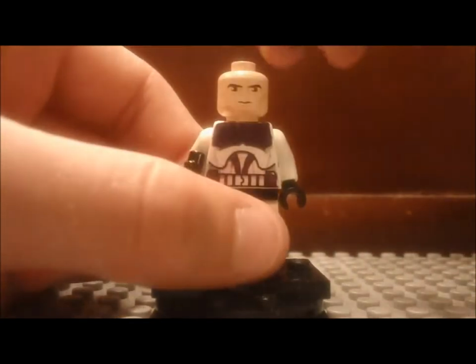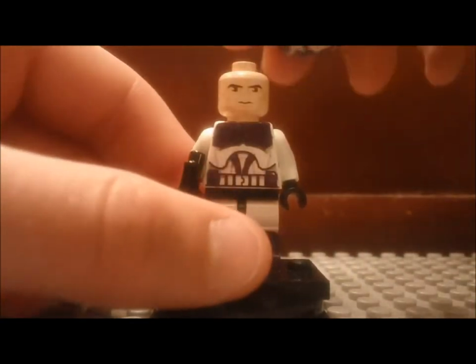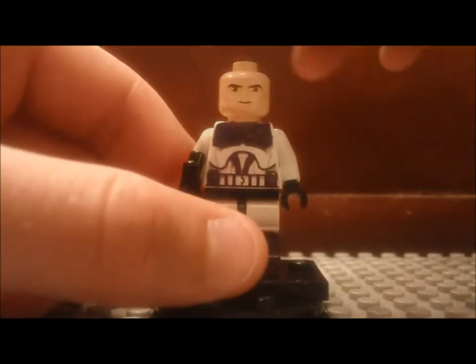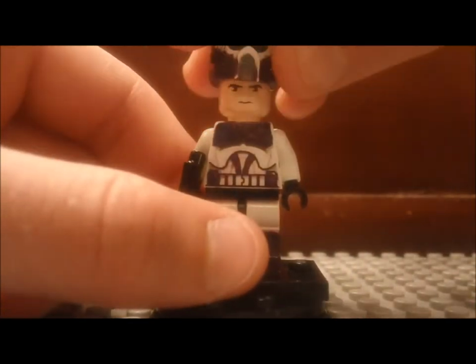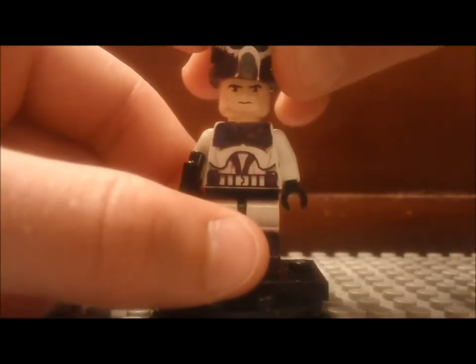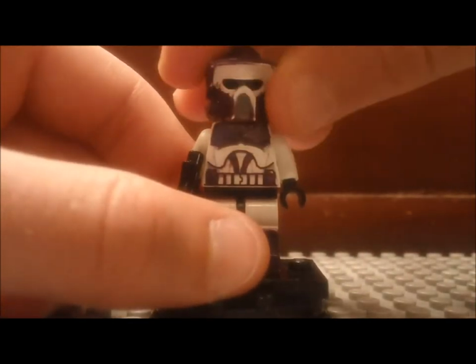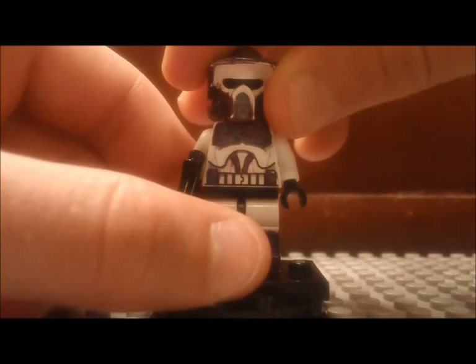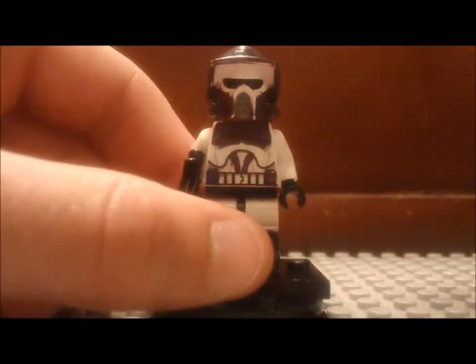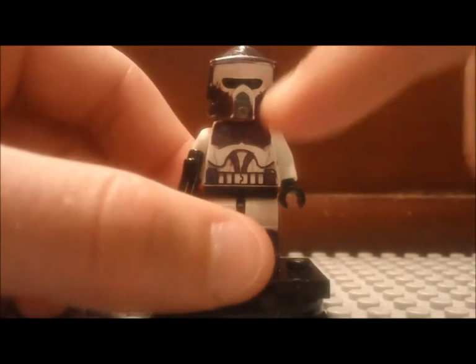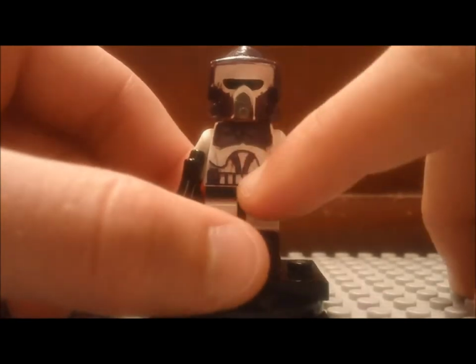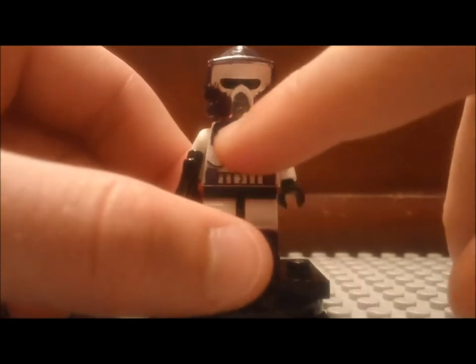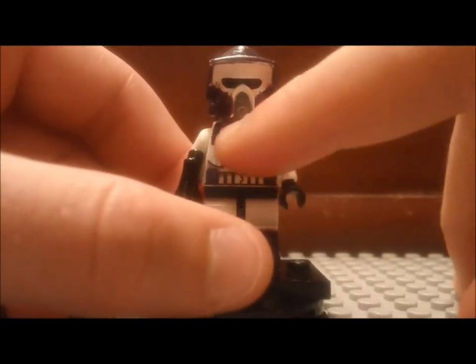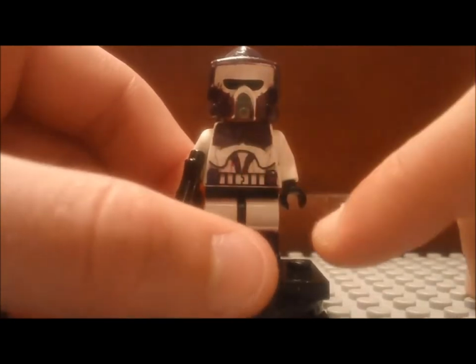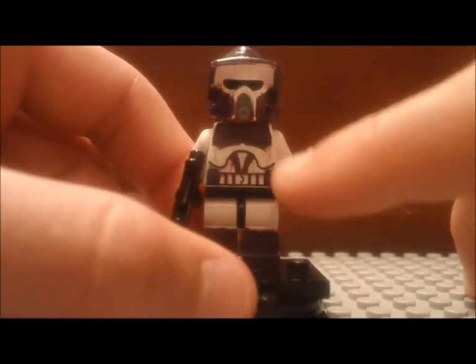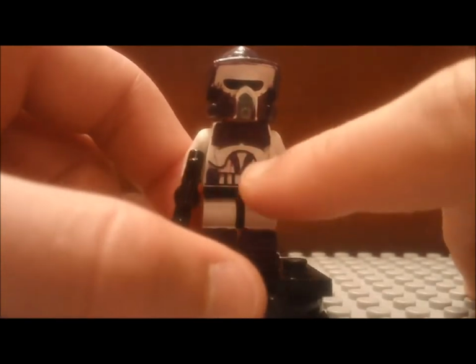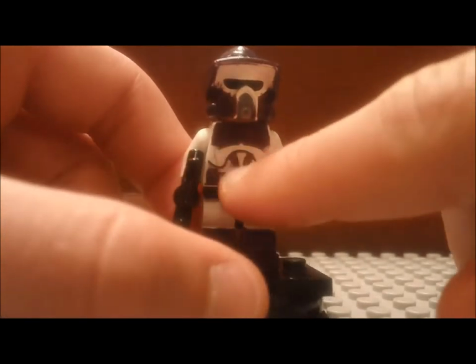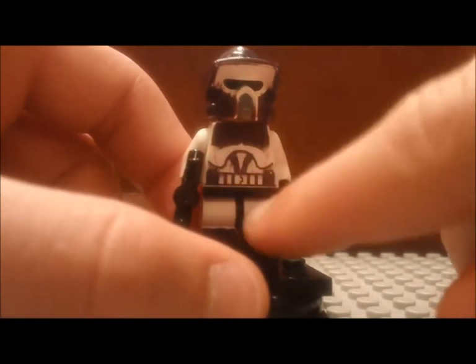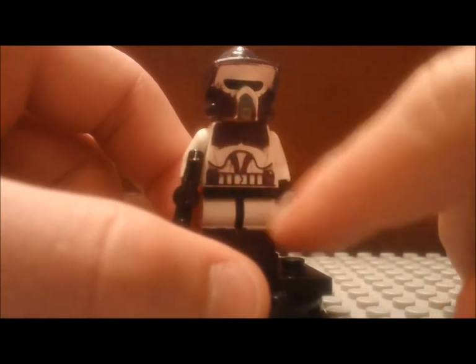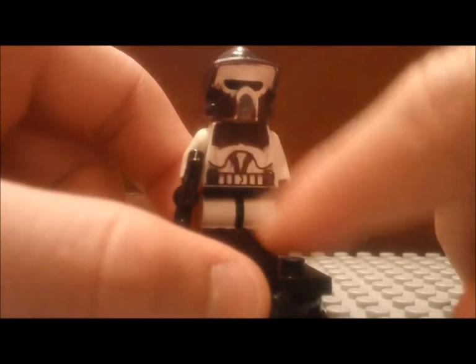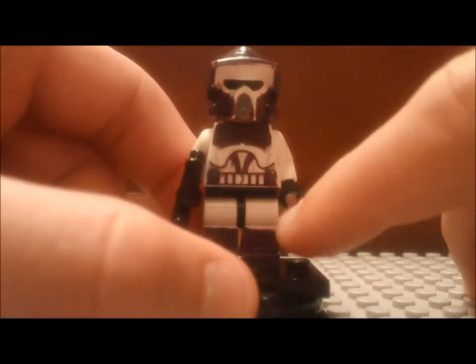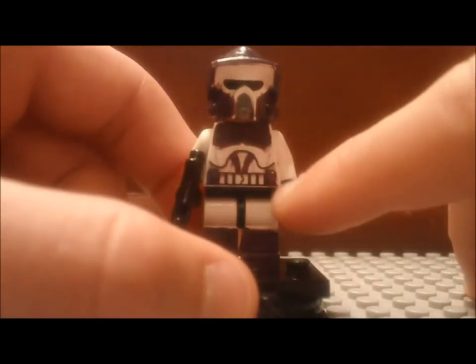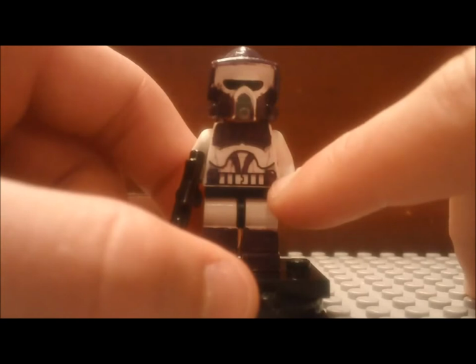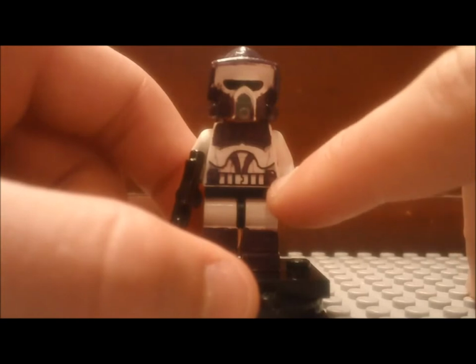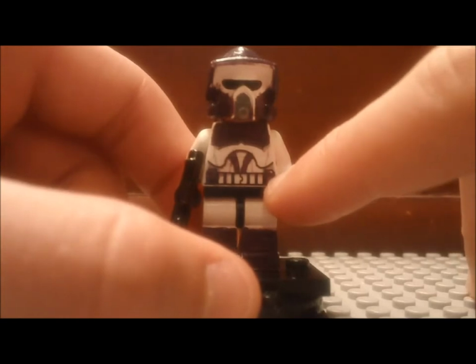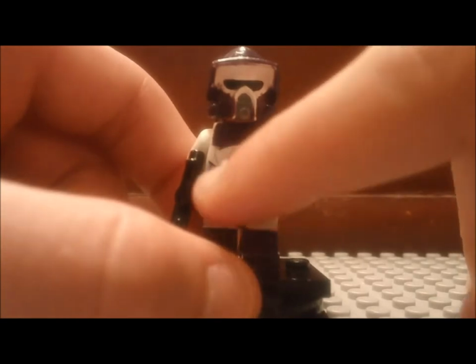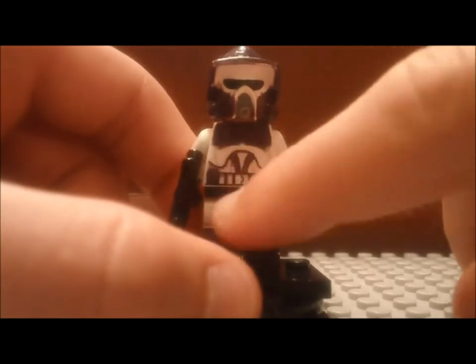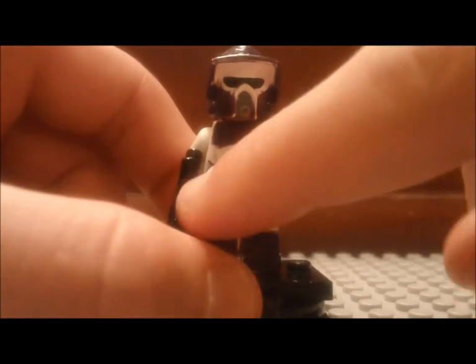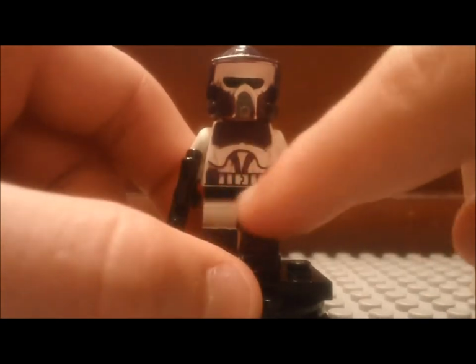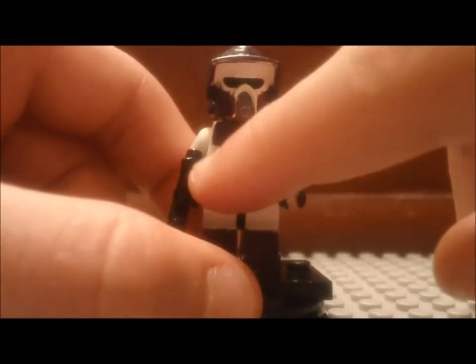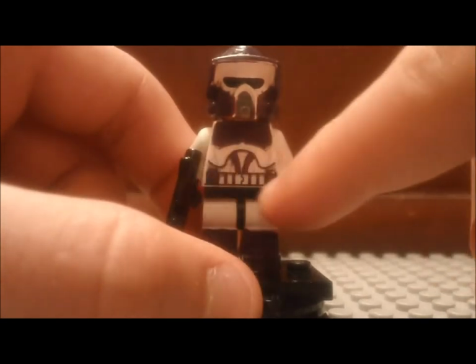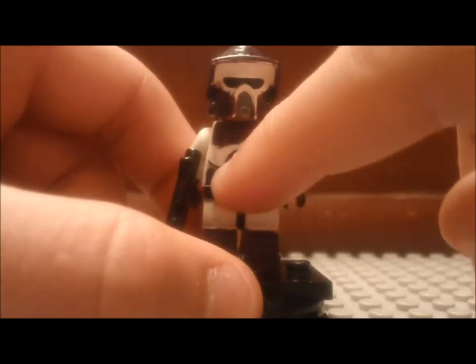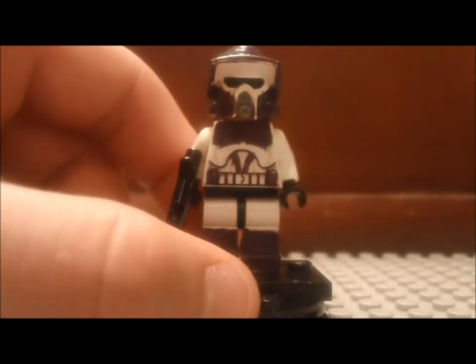And then he has a regular clone trooper head from Clone Wars. Now his torso — I gave him purple chest plates, purple wires, and then right there he has purple ammo packs.